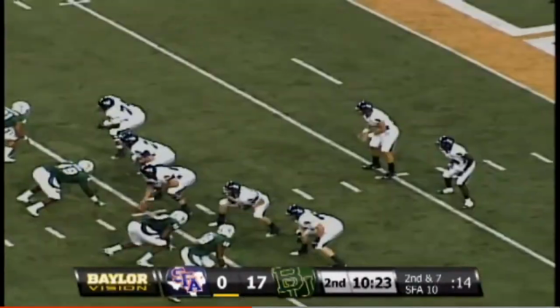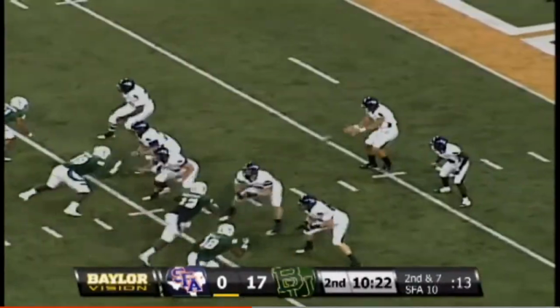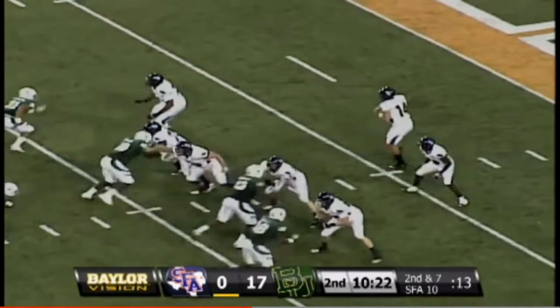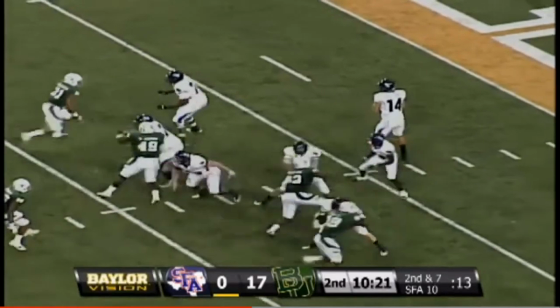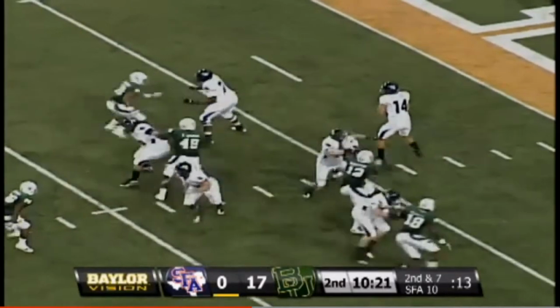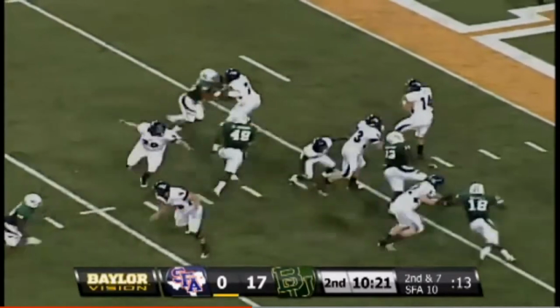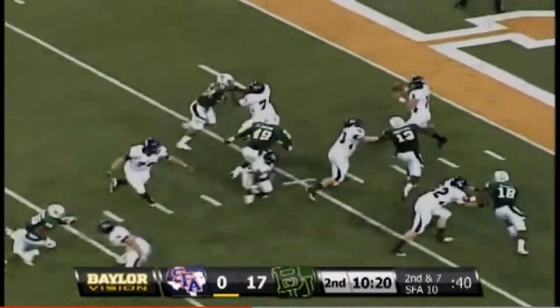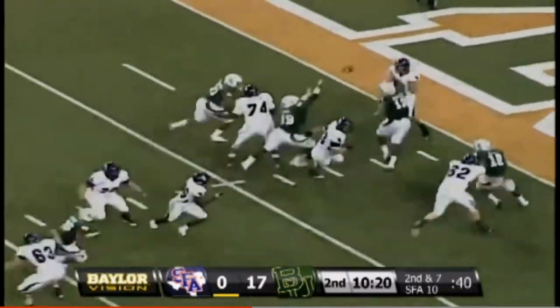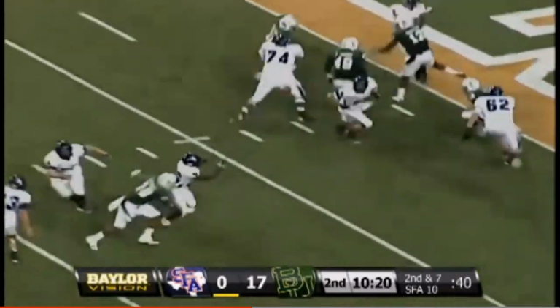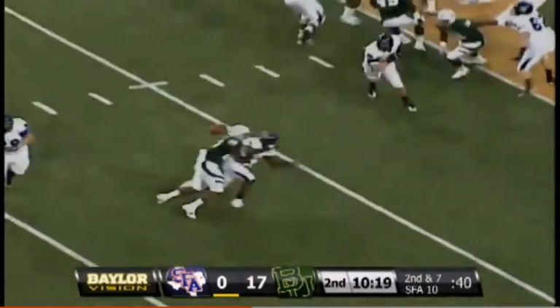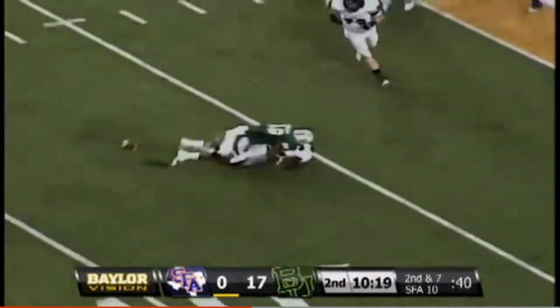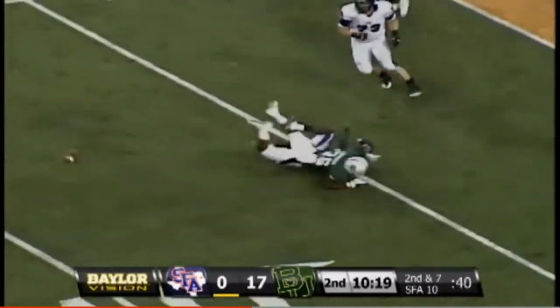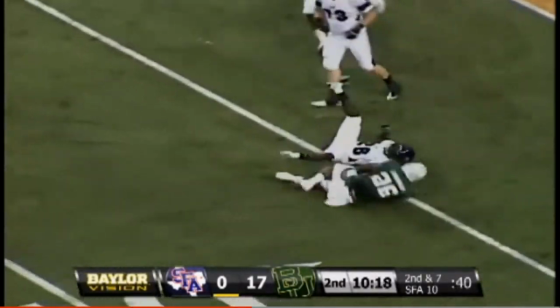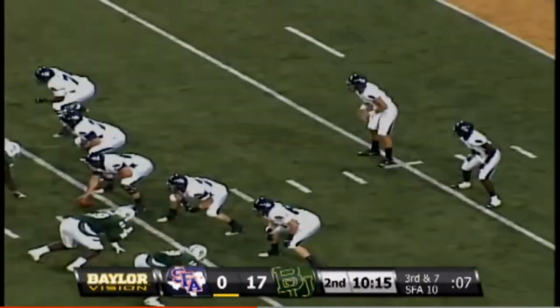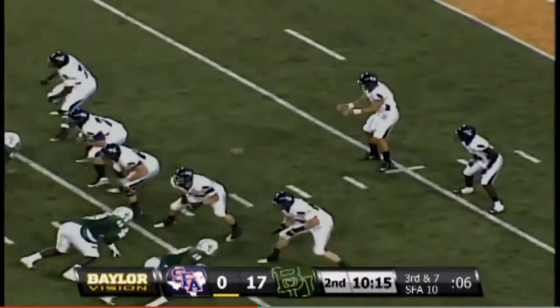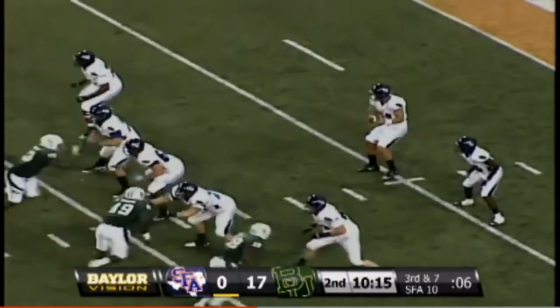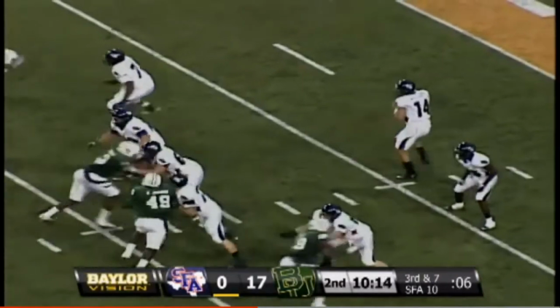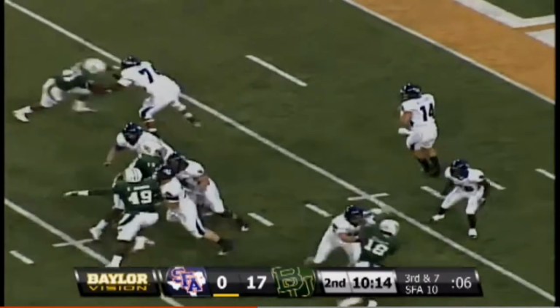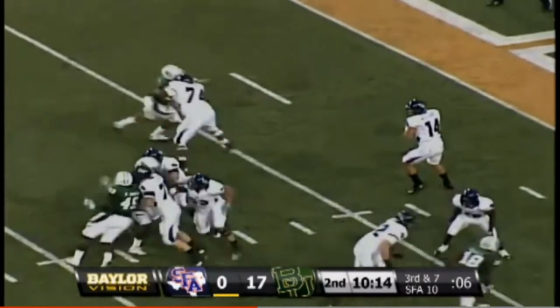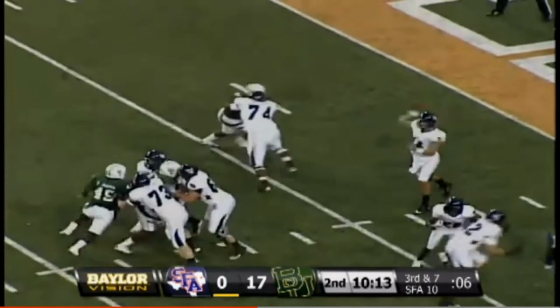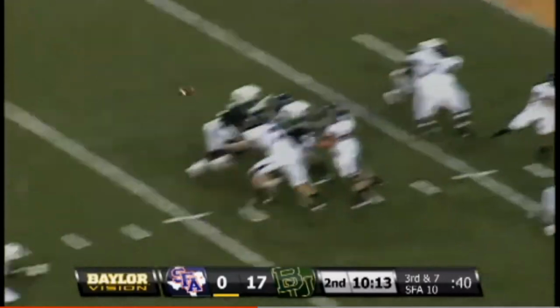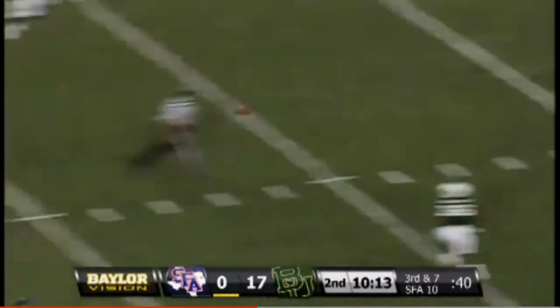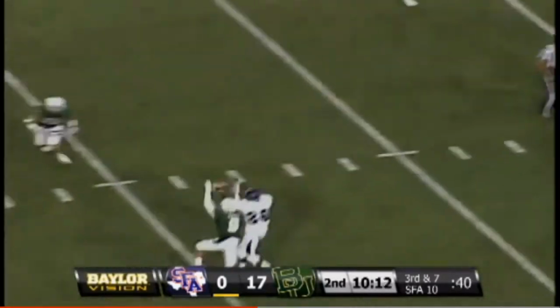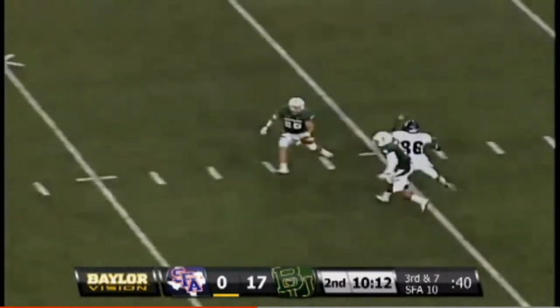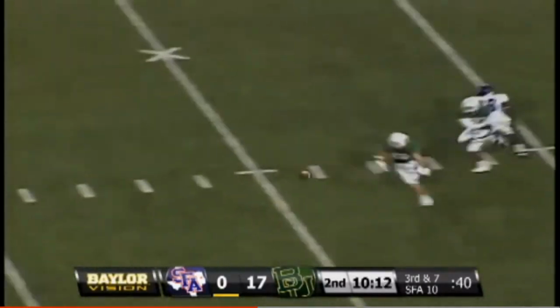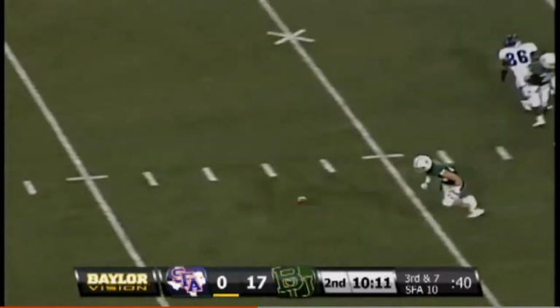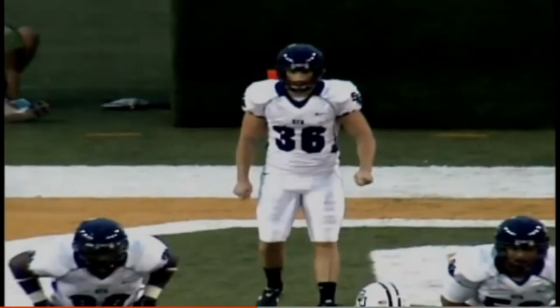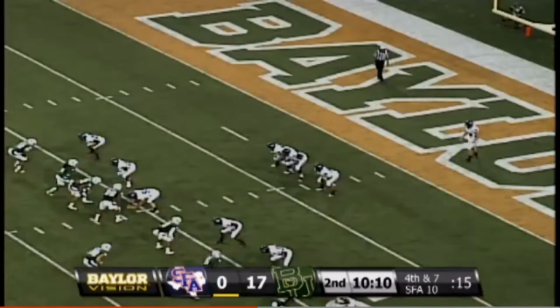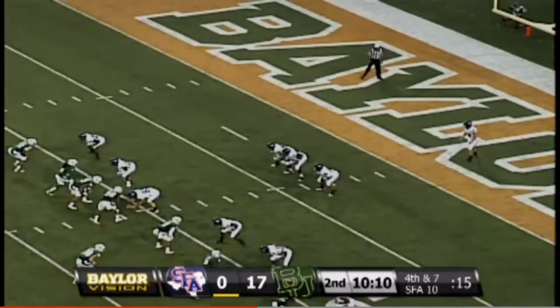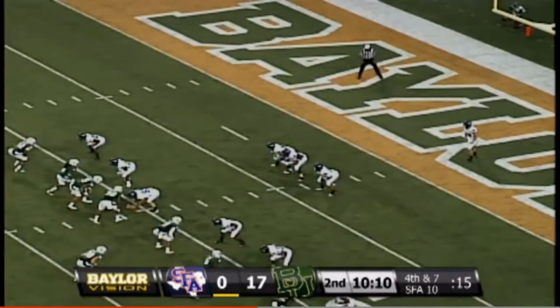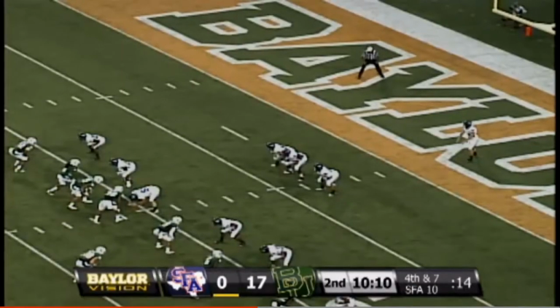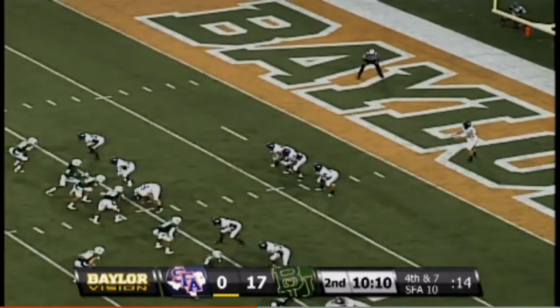A junior from Coppell is in at quarterback — first time of the night, sets up the screen. Walton Williams — Dalton Williams in the shotgun, pass upfield. First punt of the night for SFA.